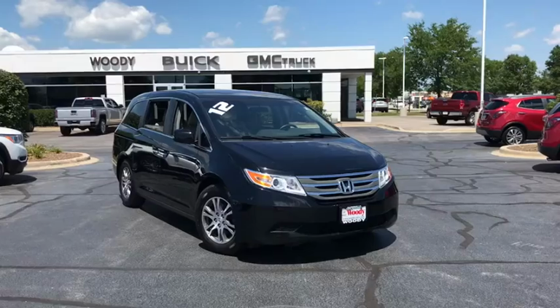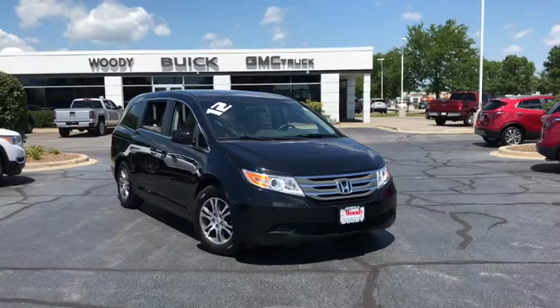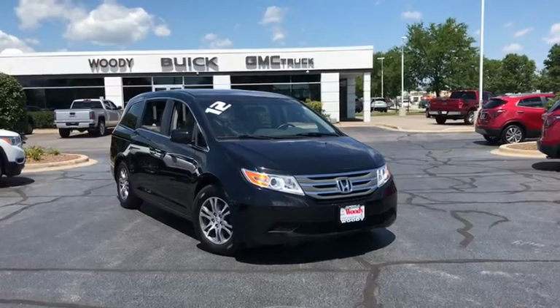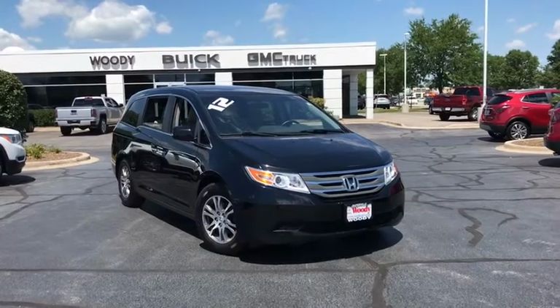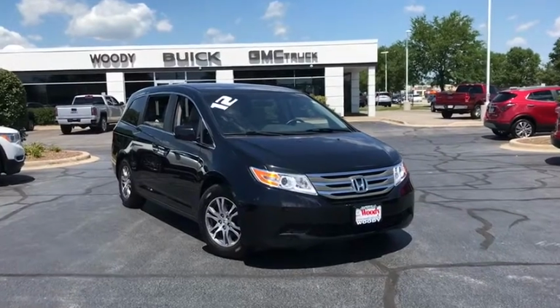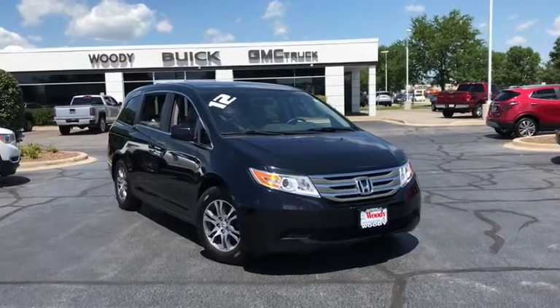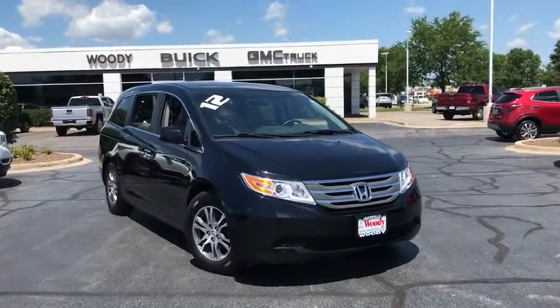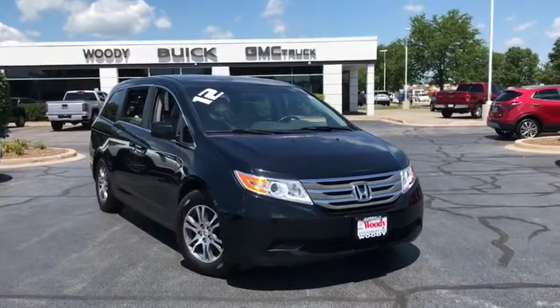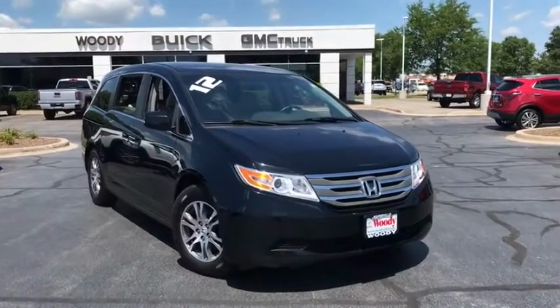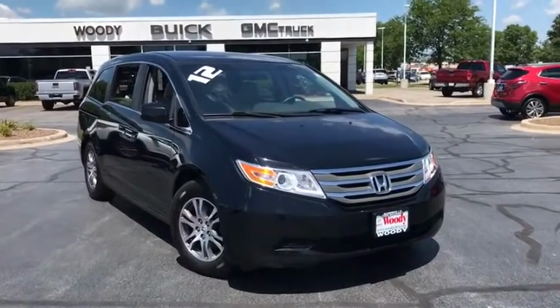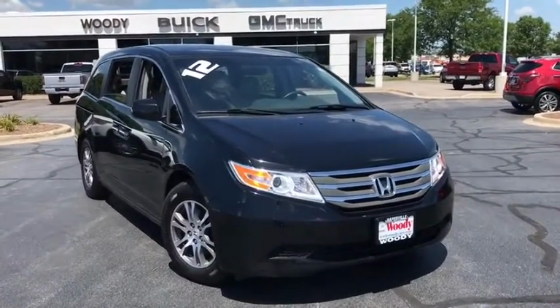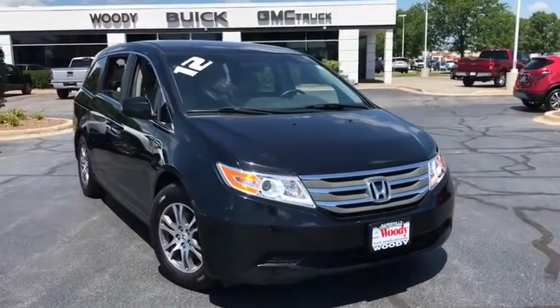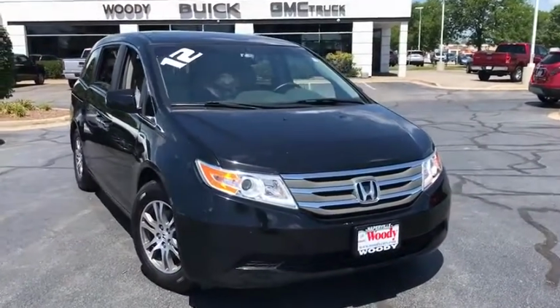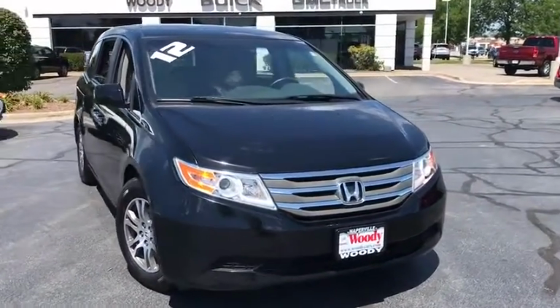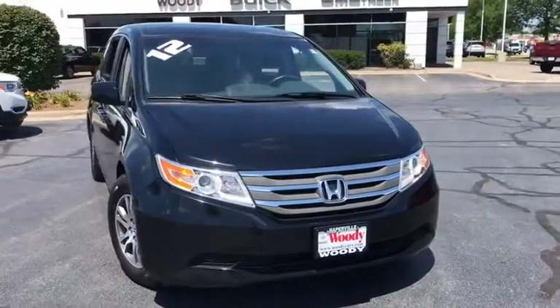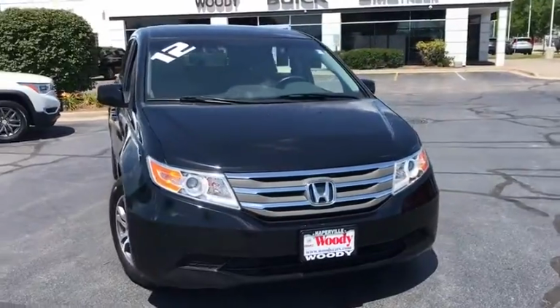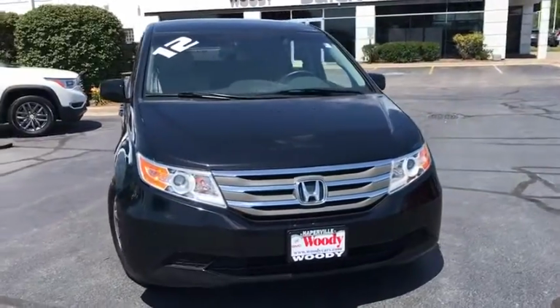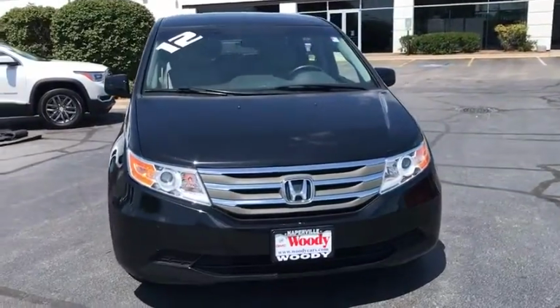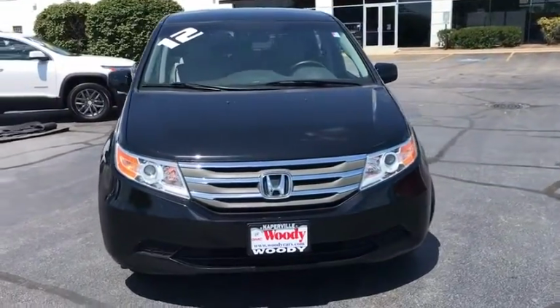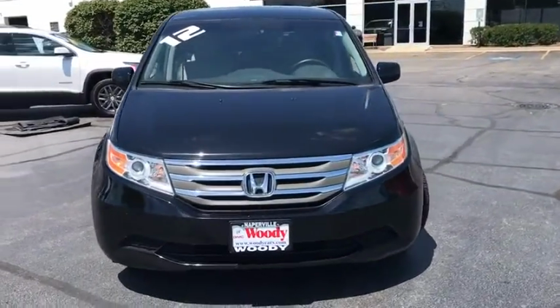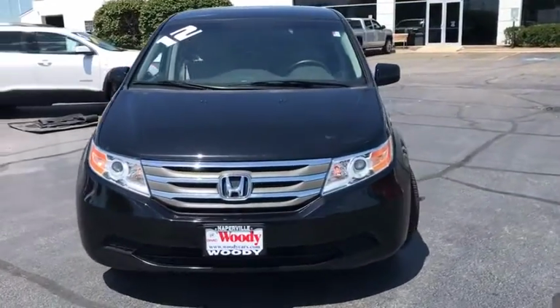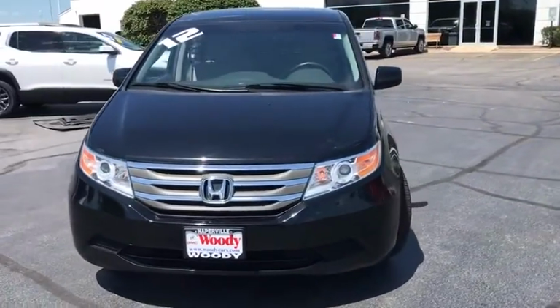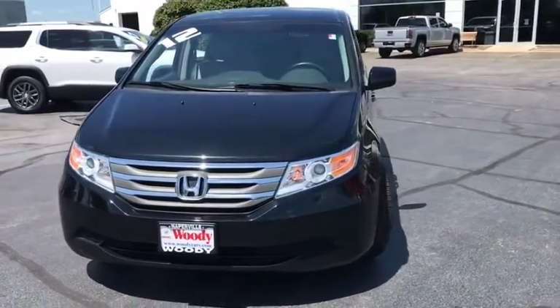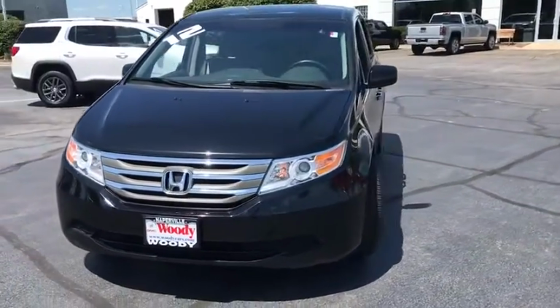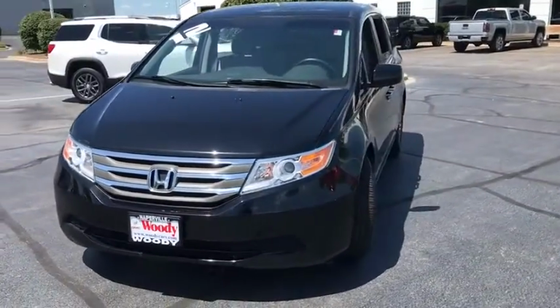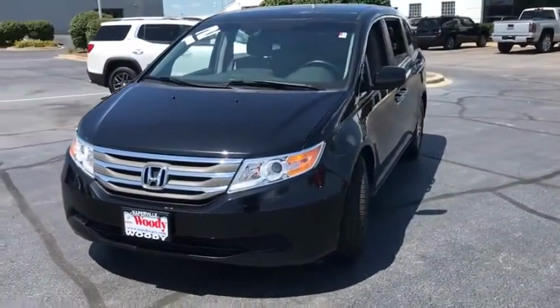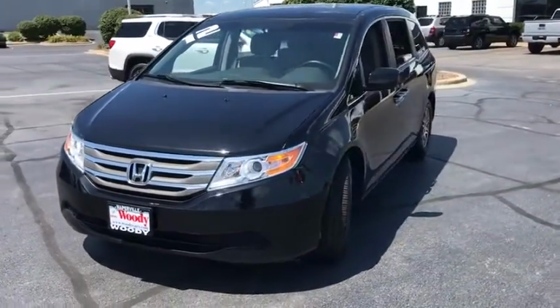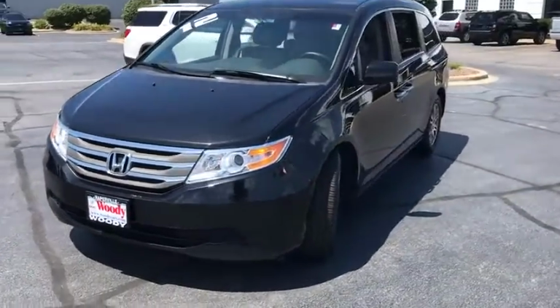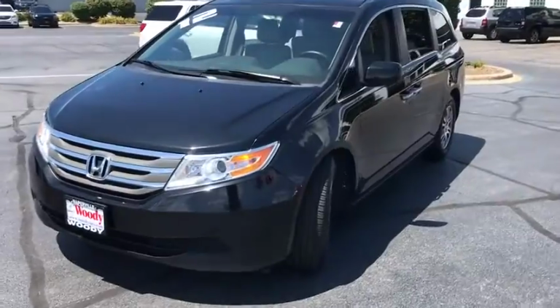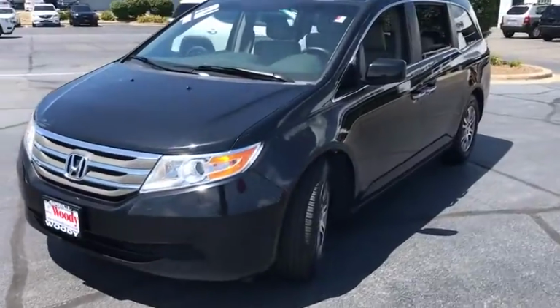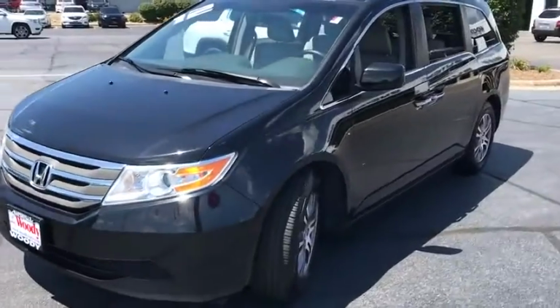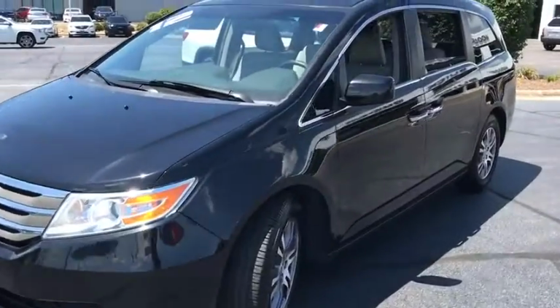You are going to love the 2012 Honda Odyssey. The Honda Odyssey is a showcase of distinguished style, captivating technology, and advanced safety features. A must for all families.